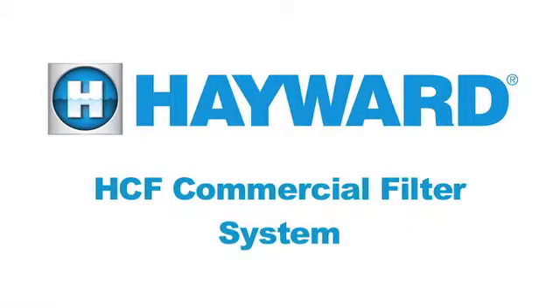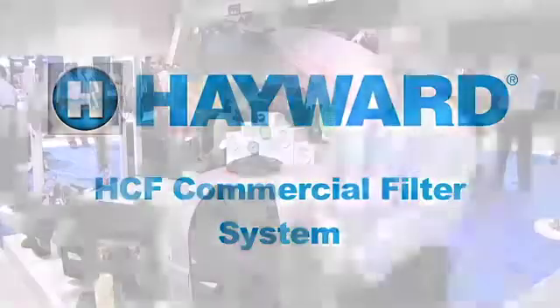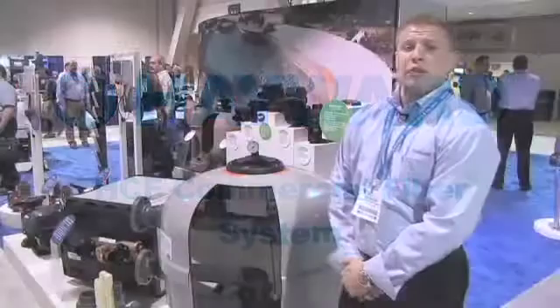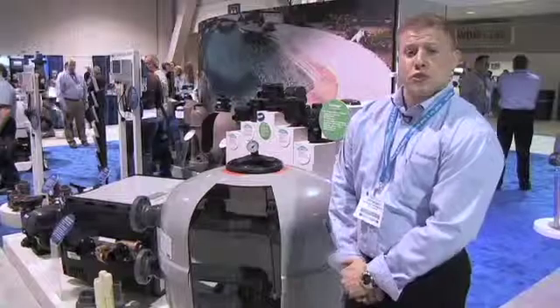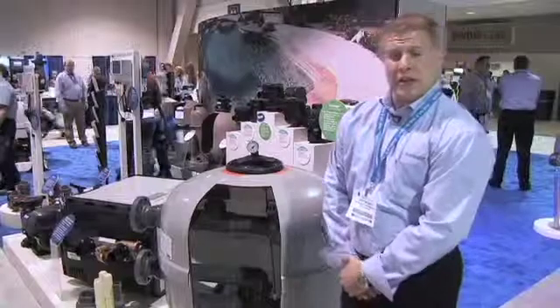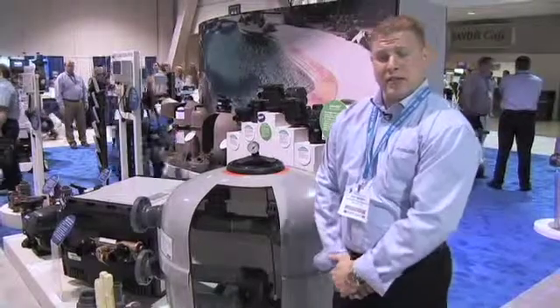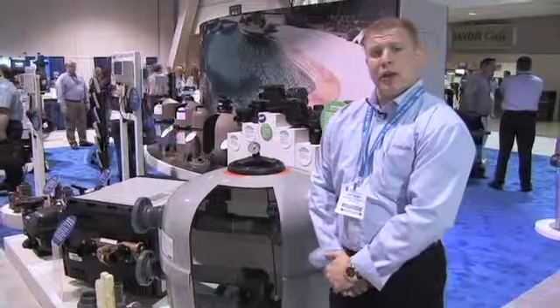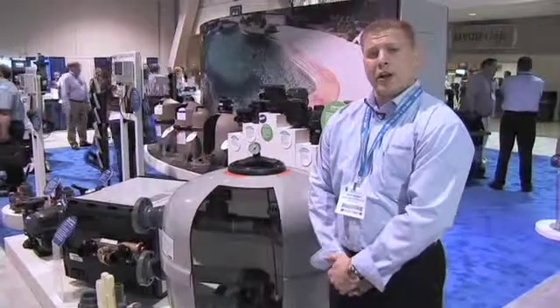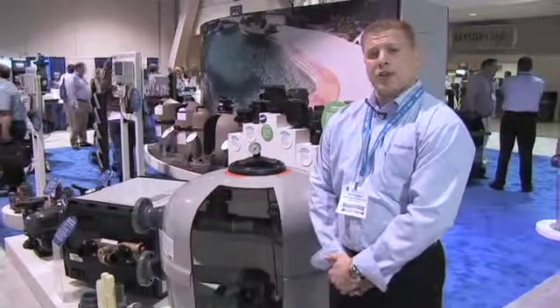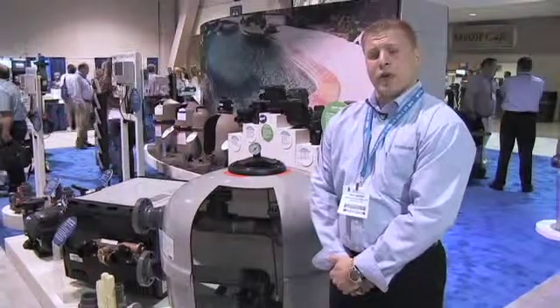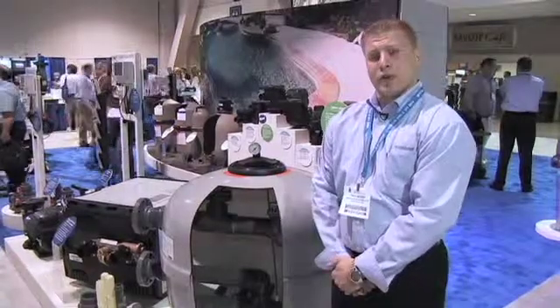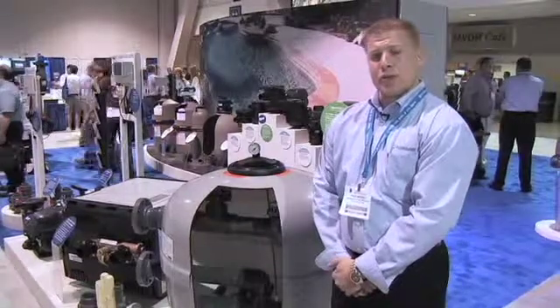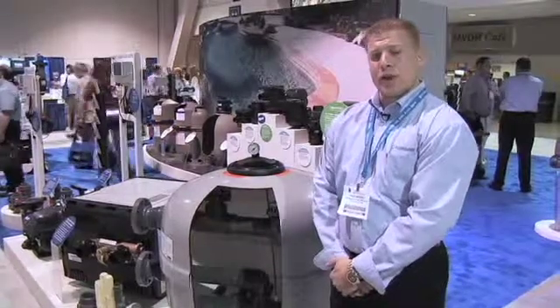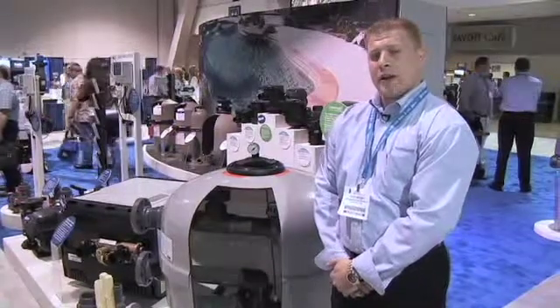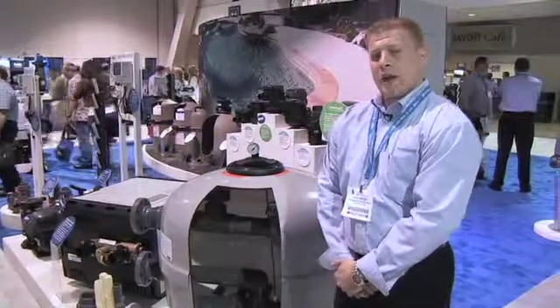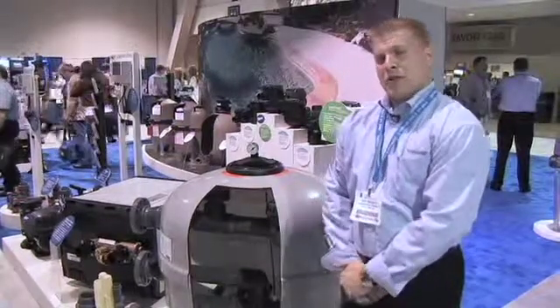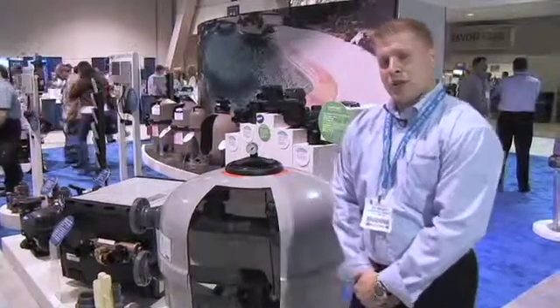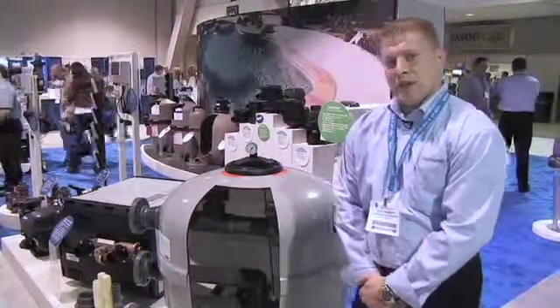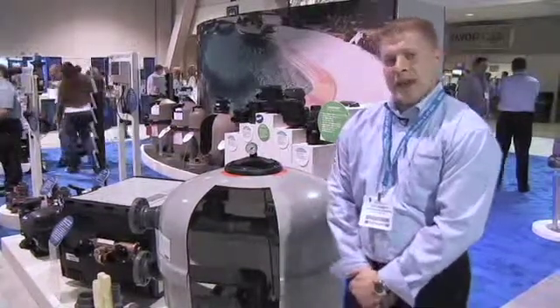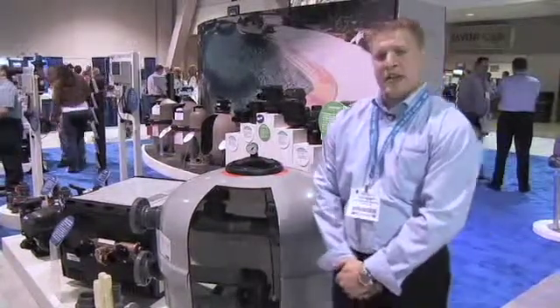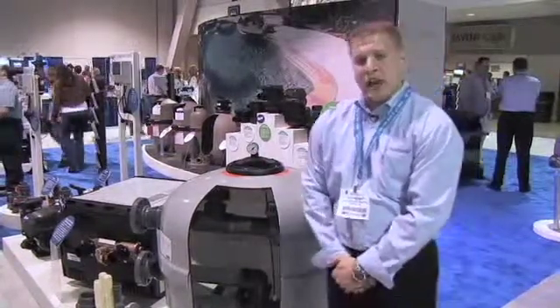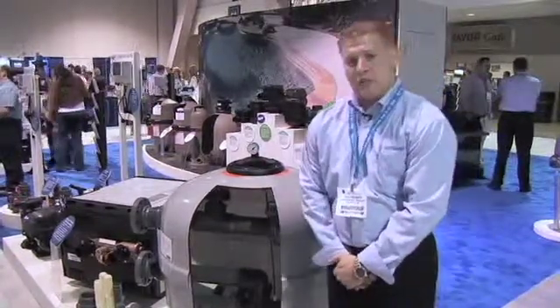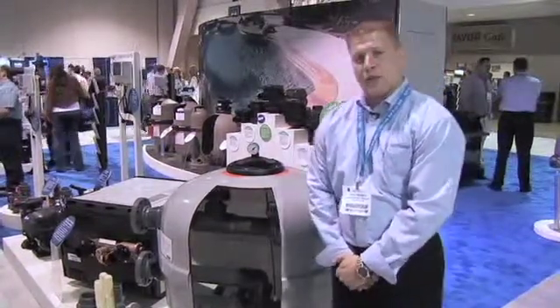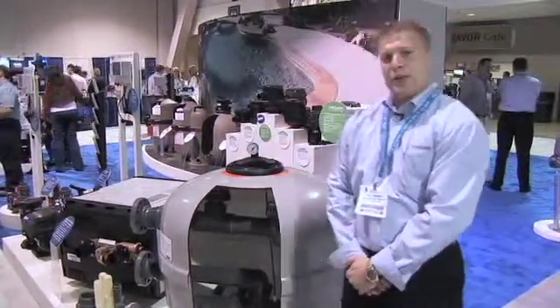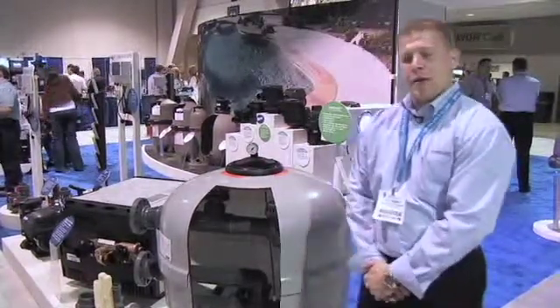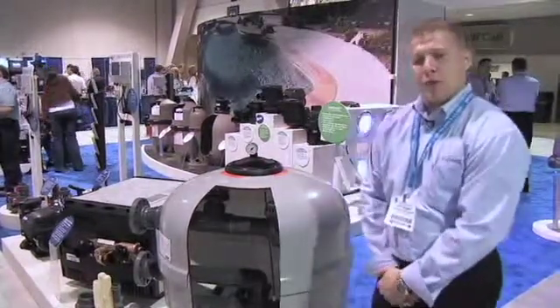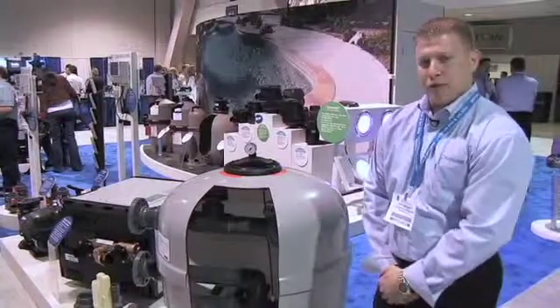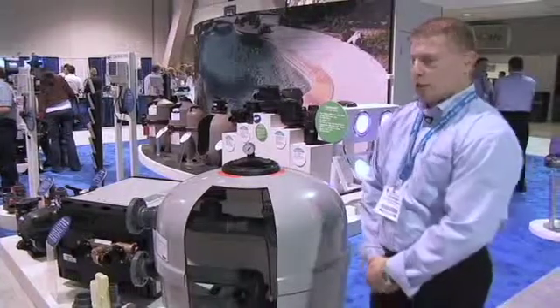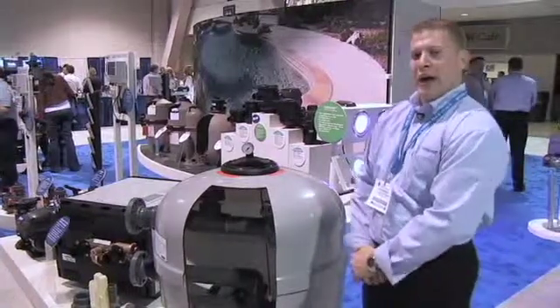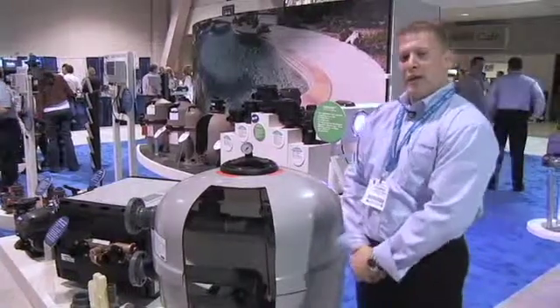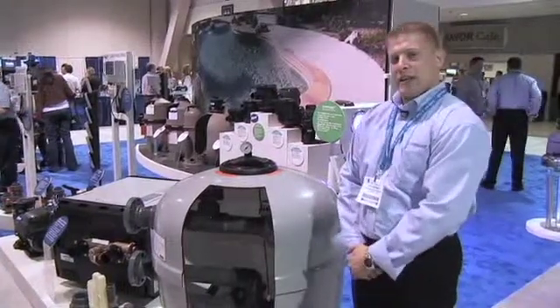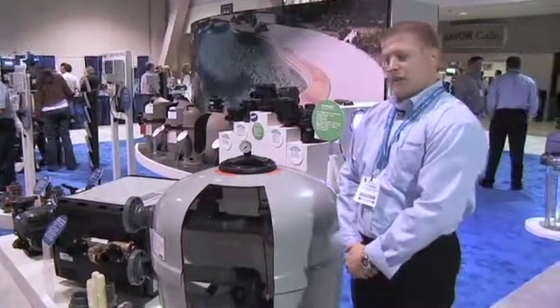Hello, my name is Troy McGinty. I'm the product manager for Hayward Commercial Pool Products. I'm going to talk to you today about the HCF filter, Hayward Commercial Pool High Rate Sand Filter.